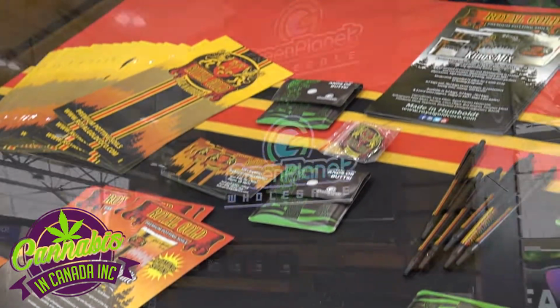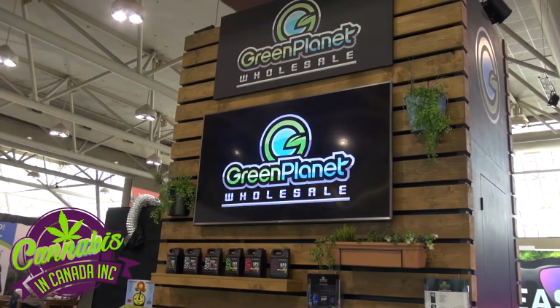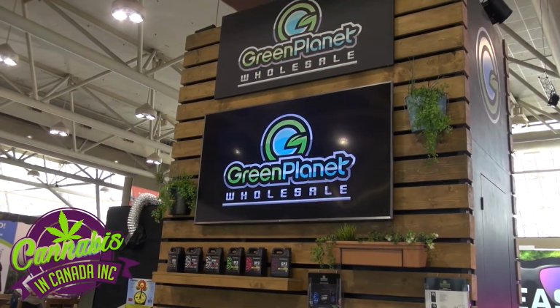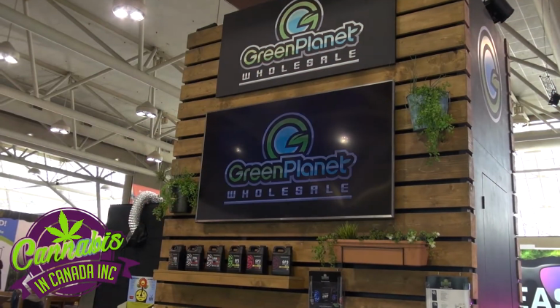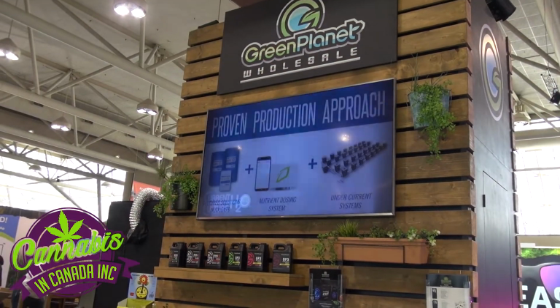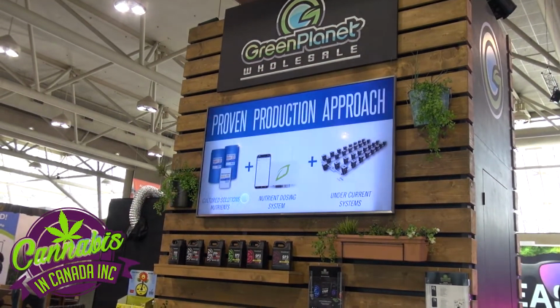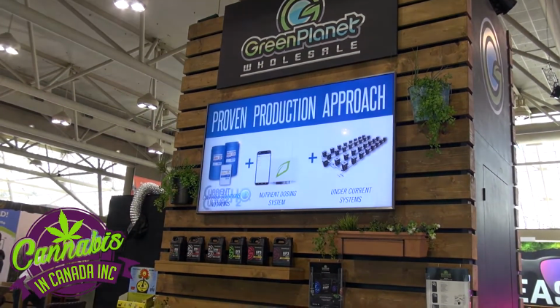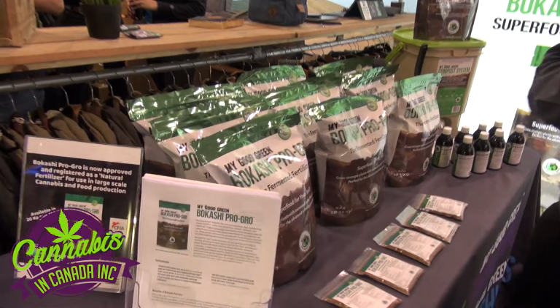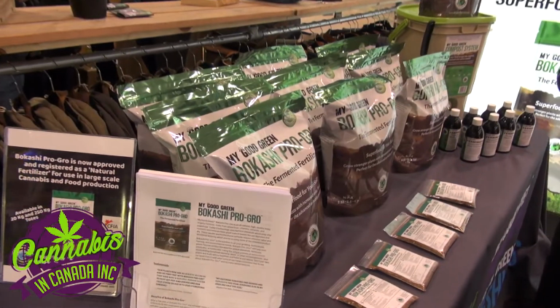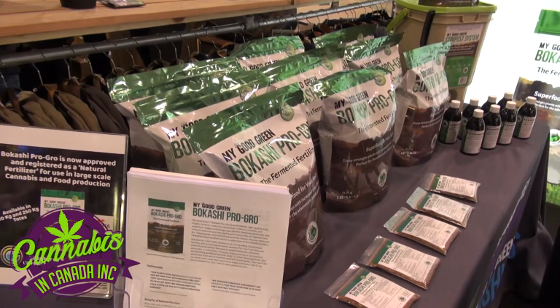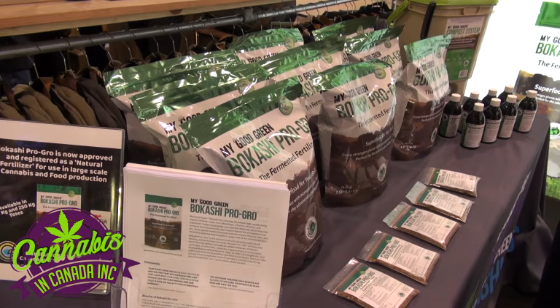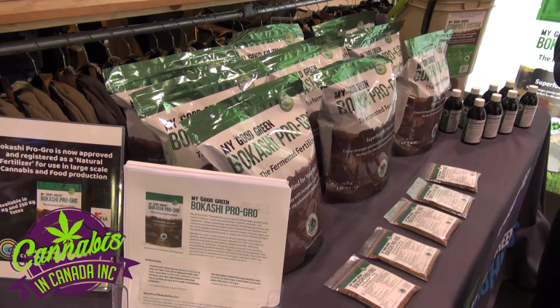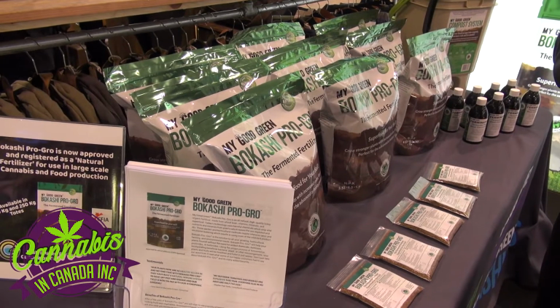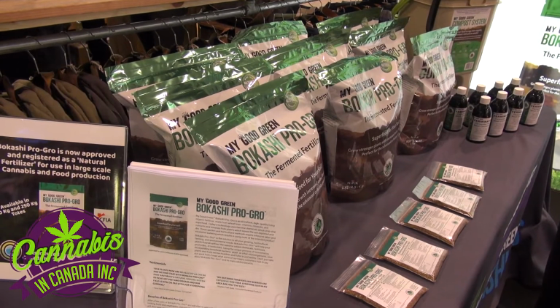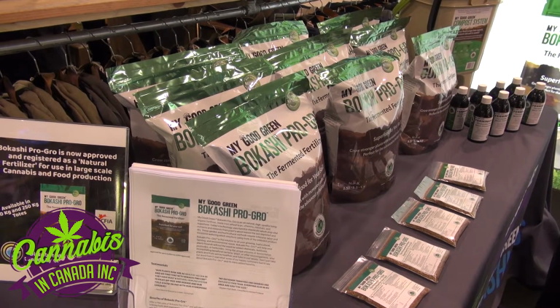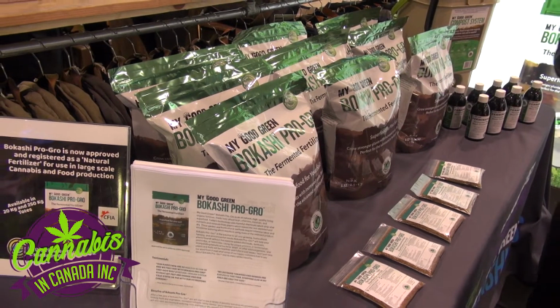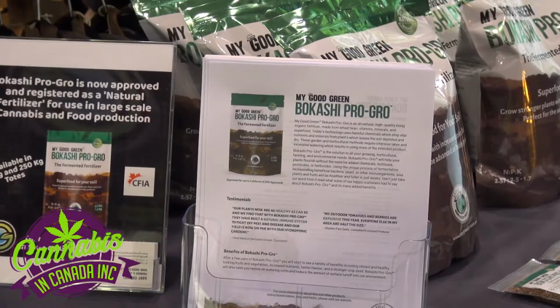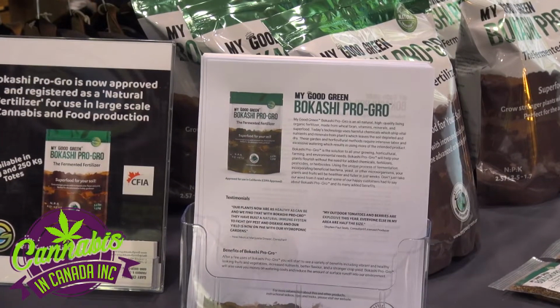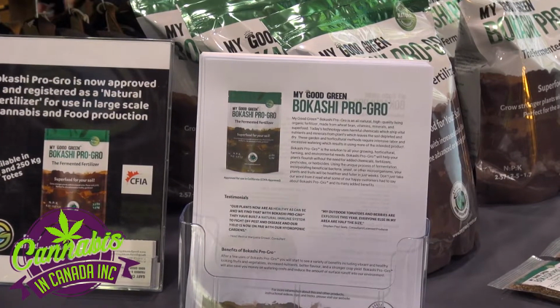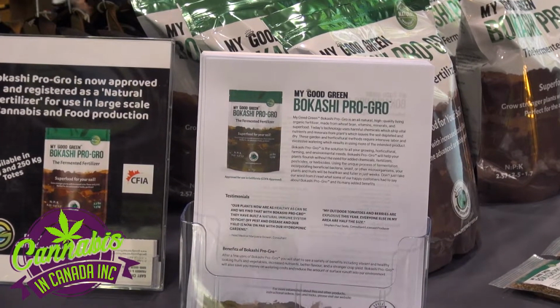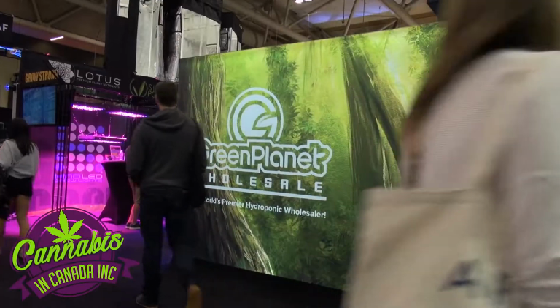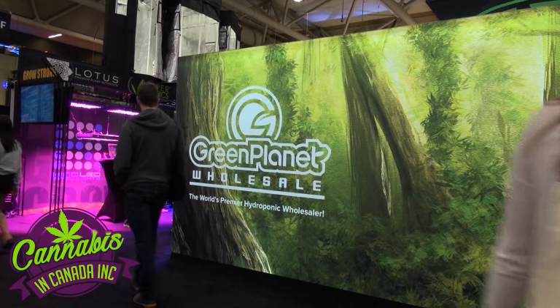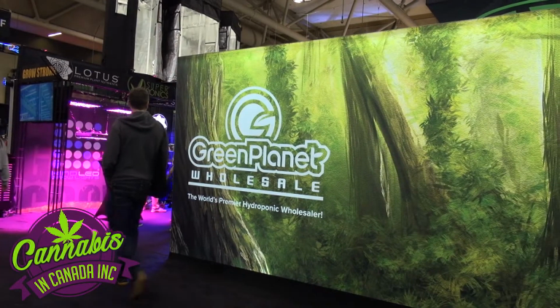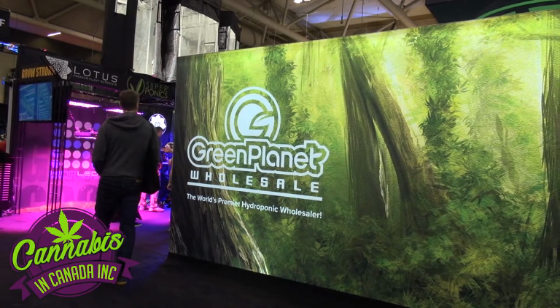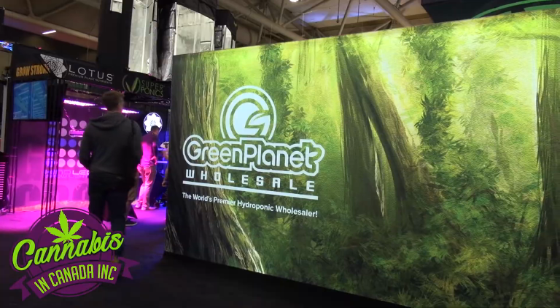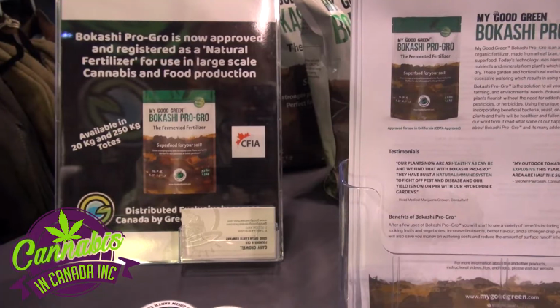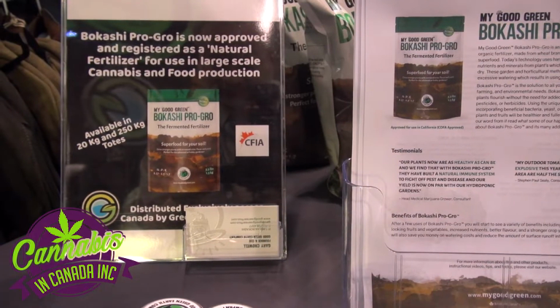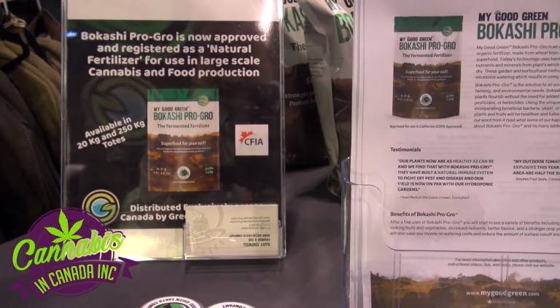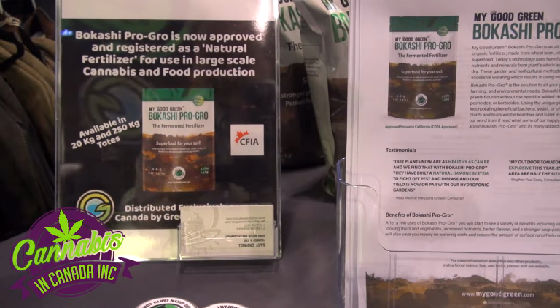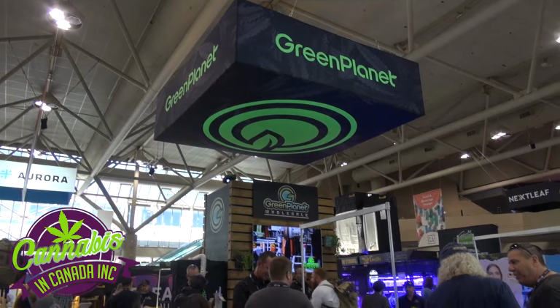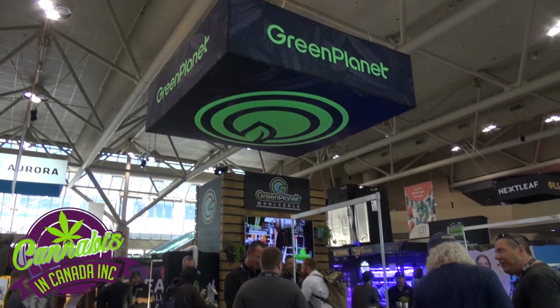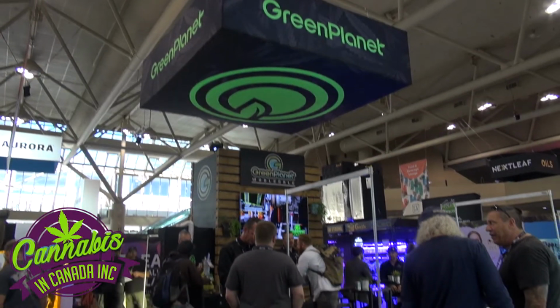We've got a great product that we're introducing — it's called Bokashi Pro-Gro, the fermented fertilizer. Literally a super food for your soil. Green Planet wholesale is carrying us, so anywhere across Canada where Green Planet products are sold.